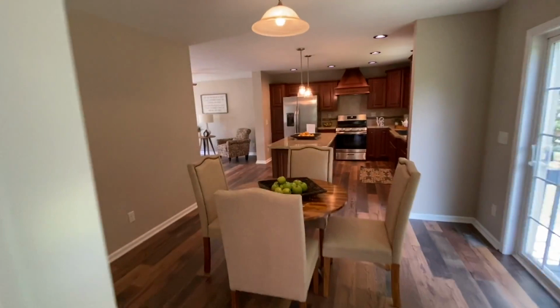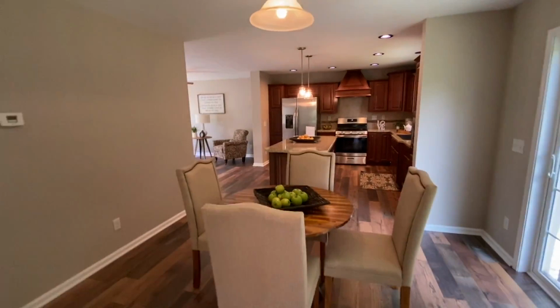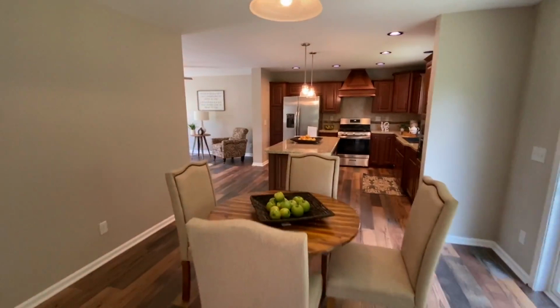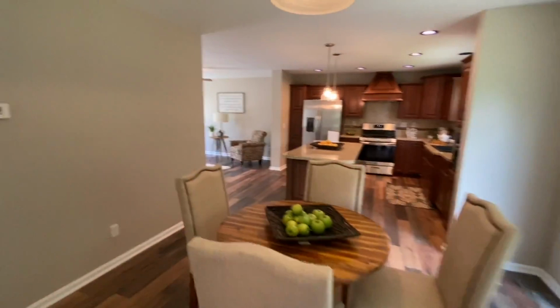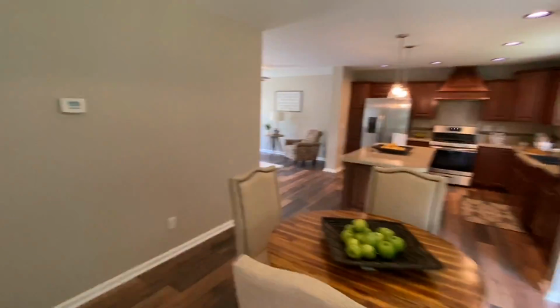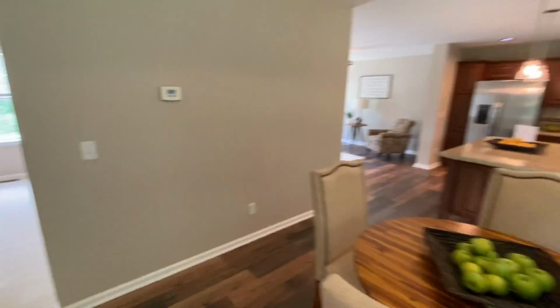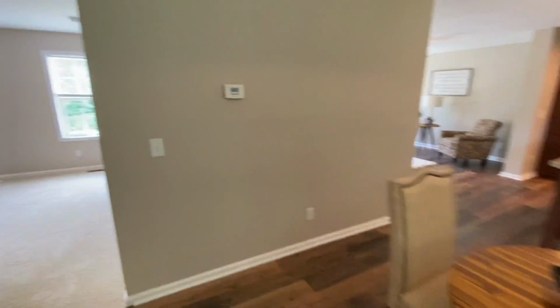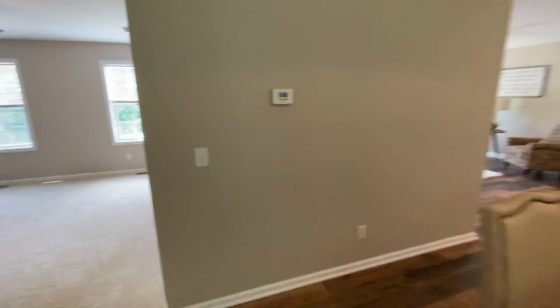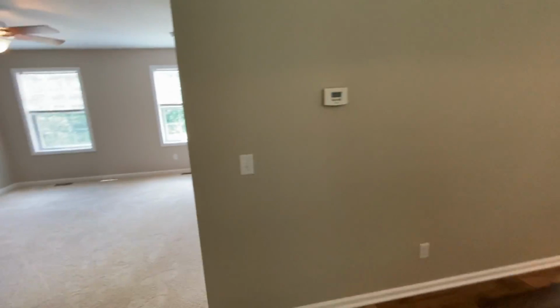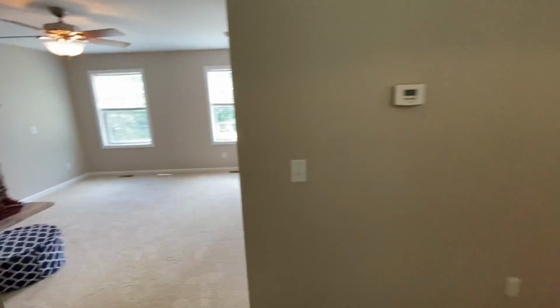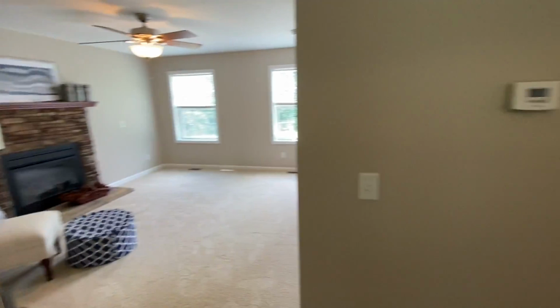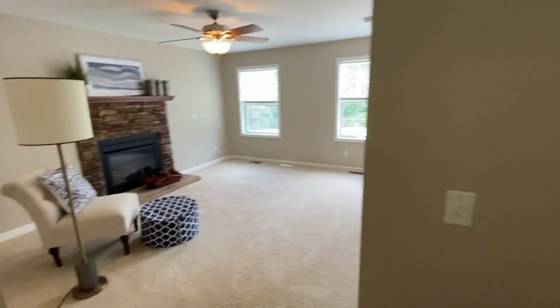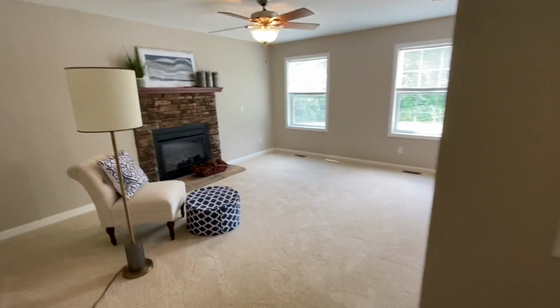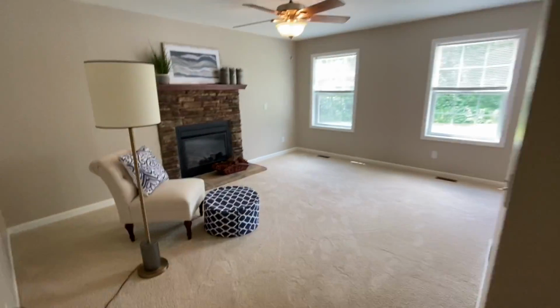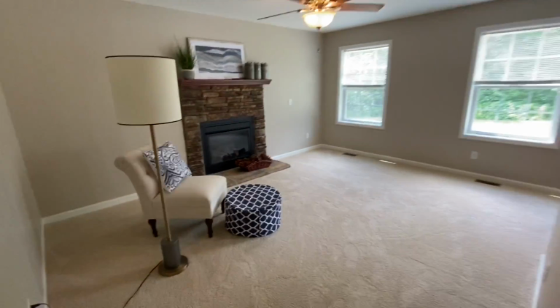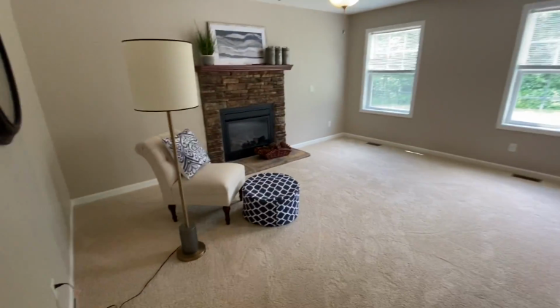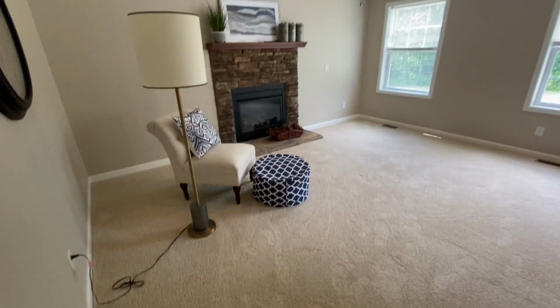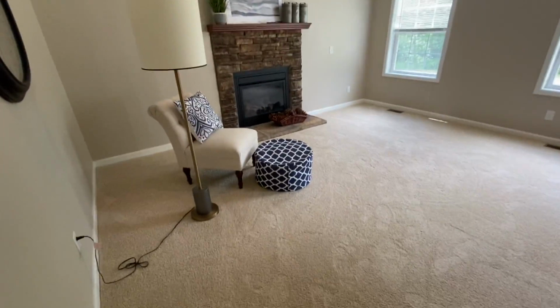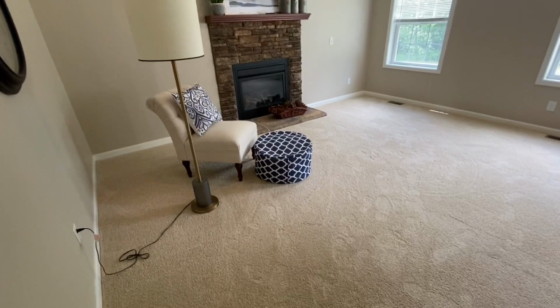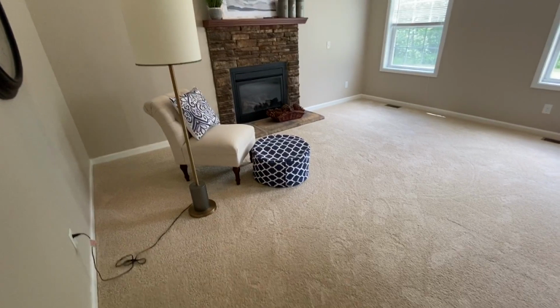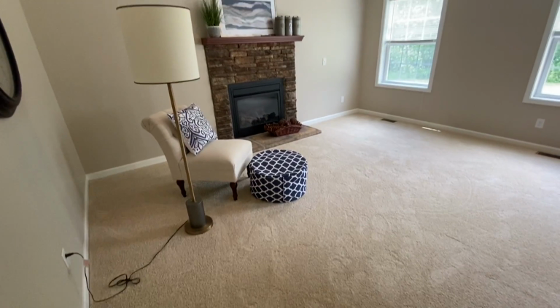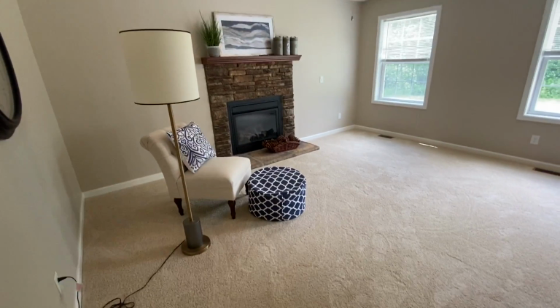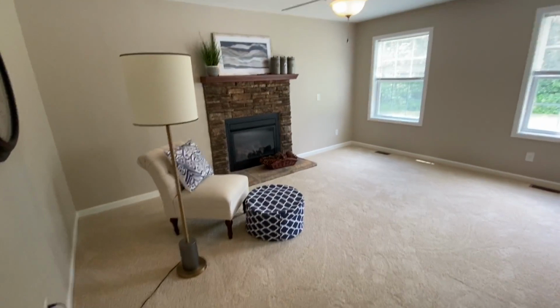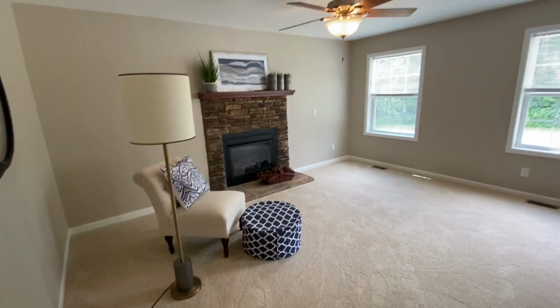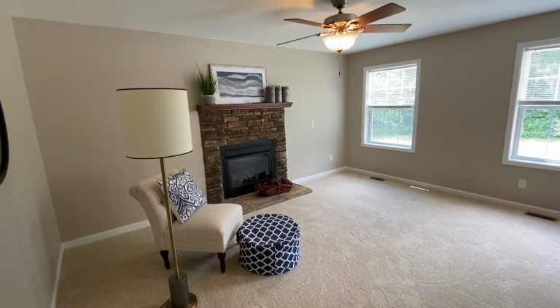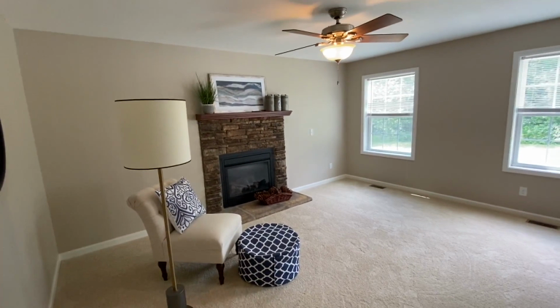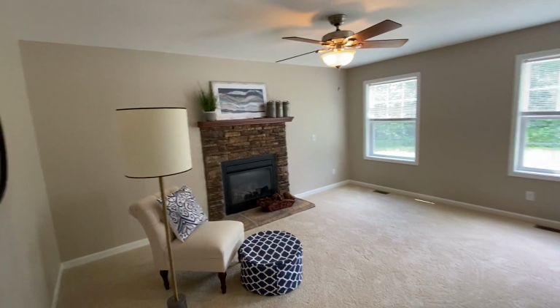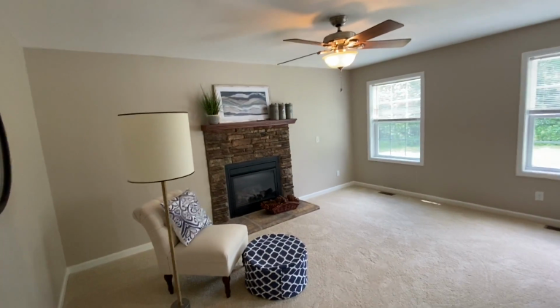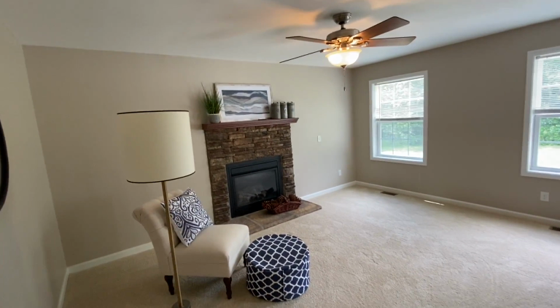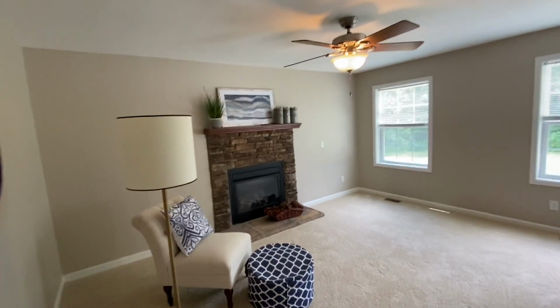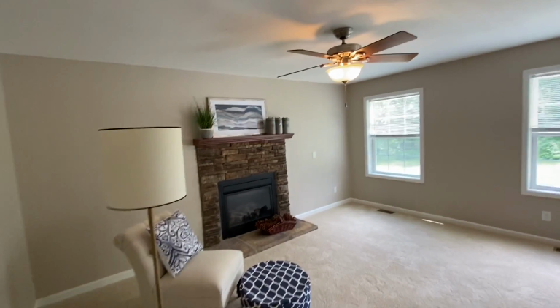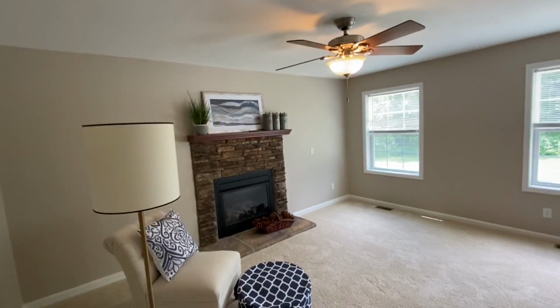As we continue on, turning to my left here, we've got the living room with a gas fireplace.